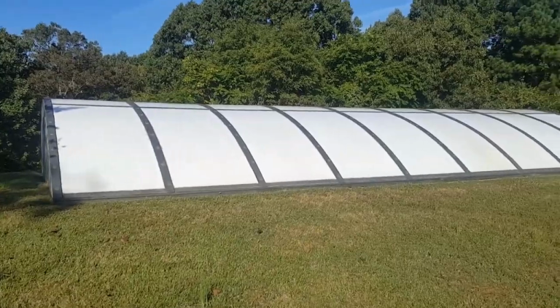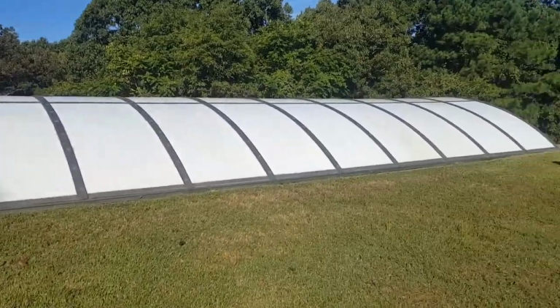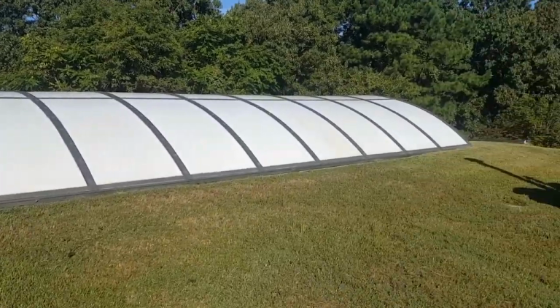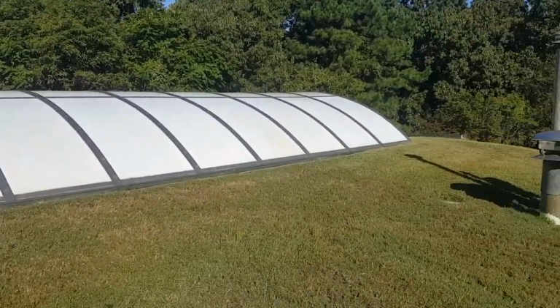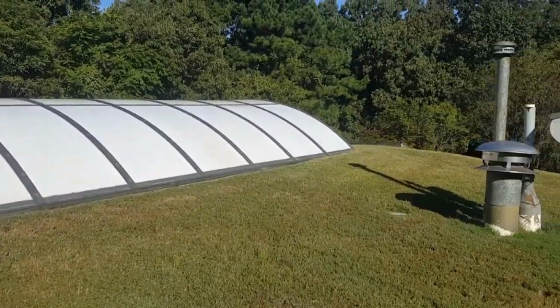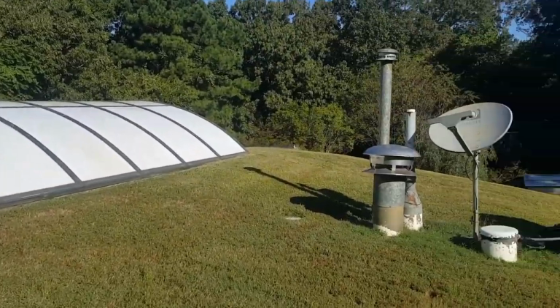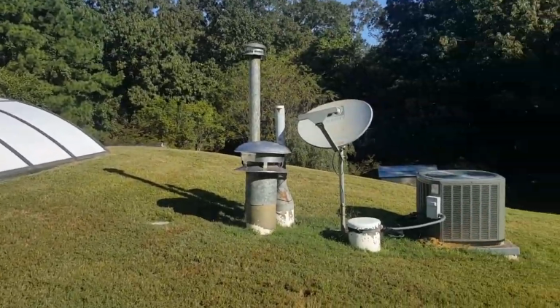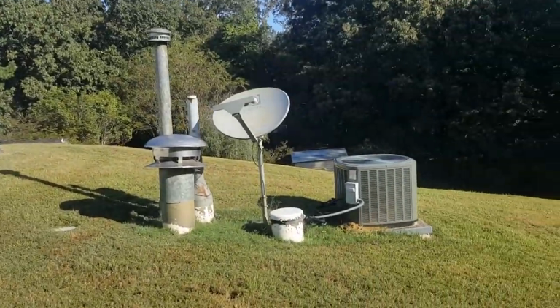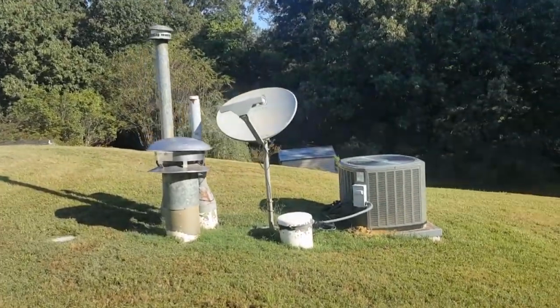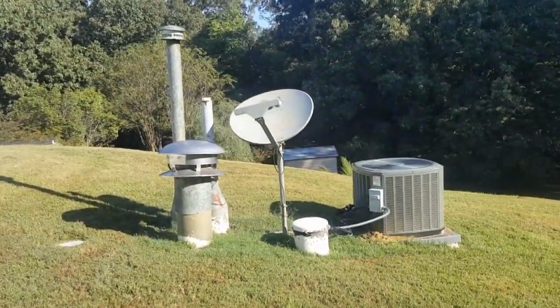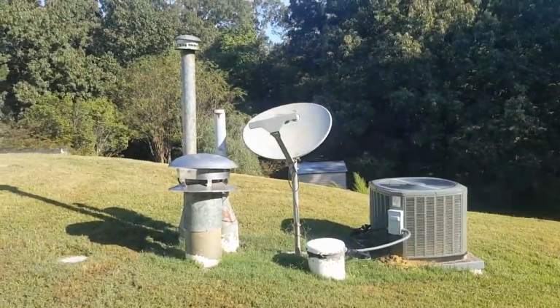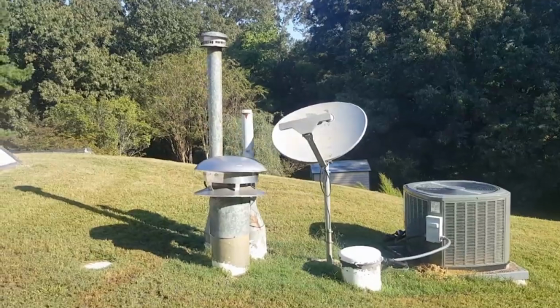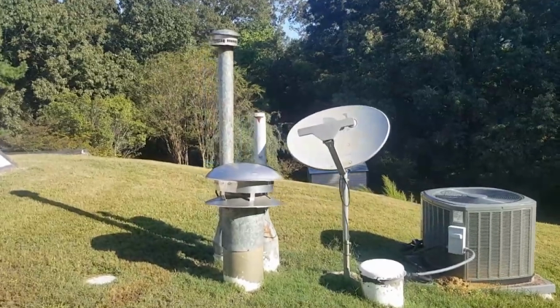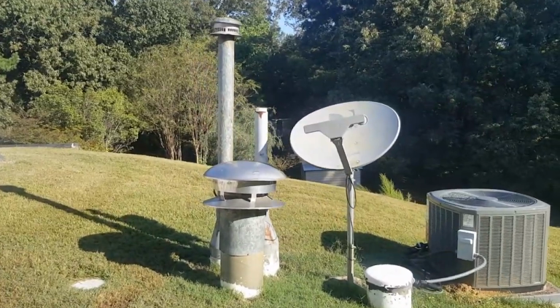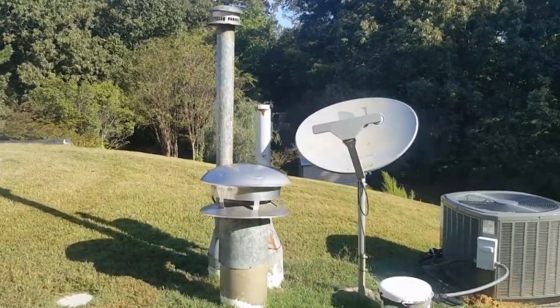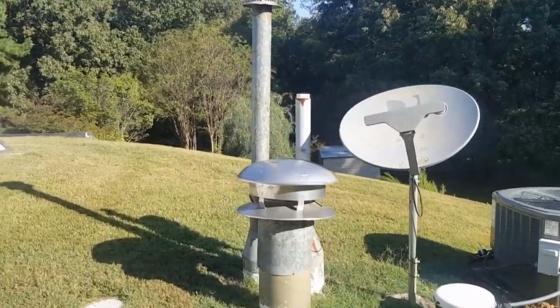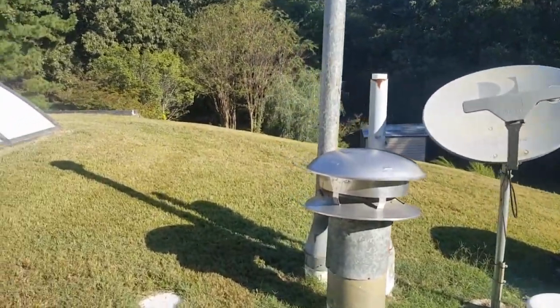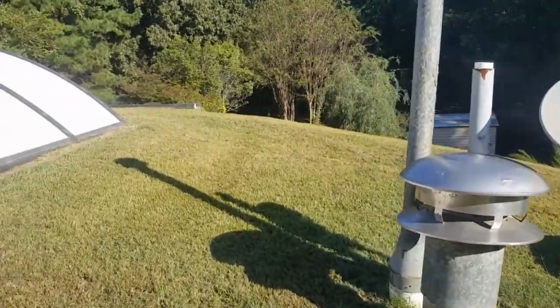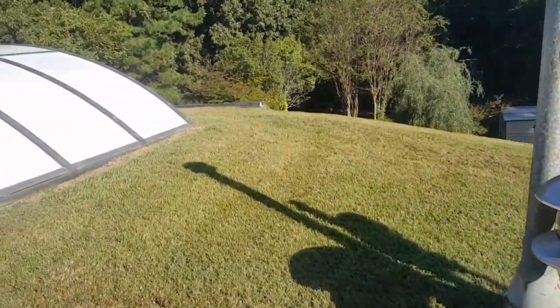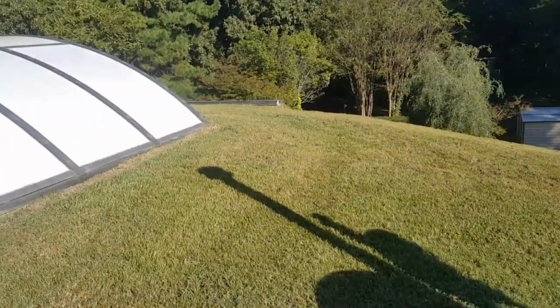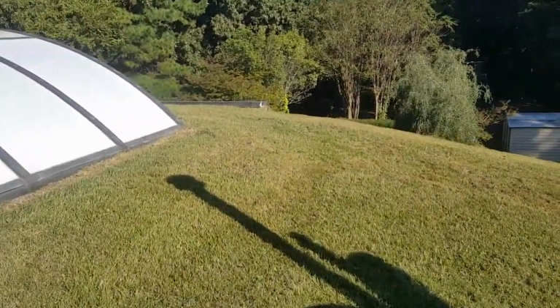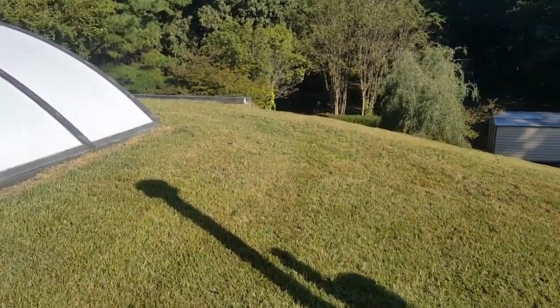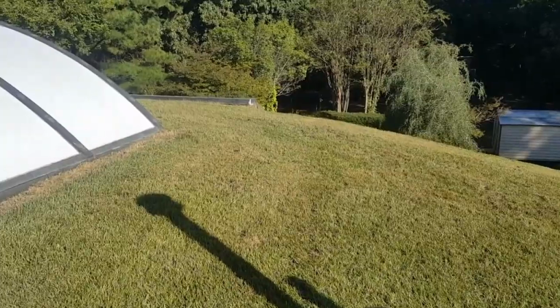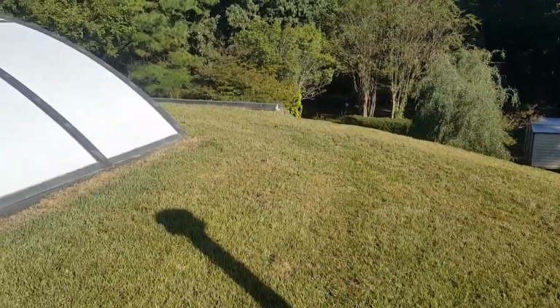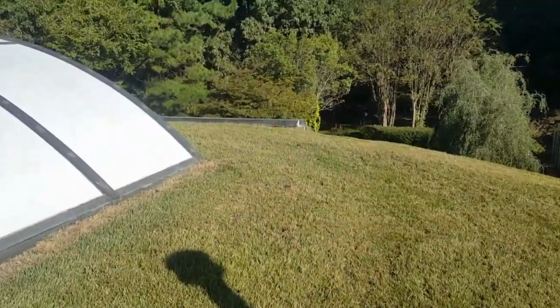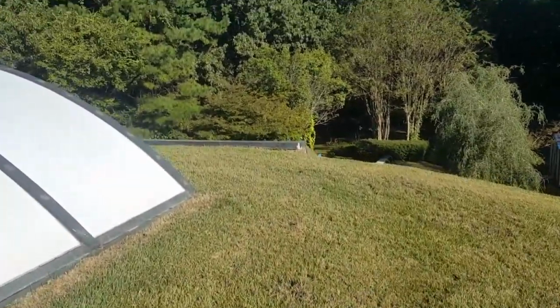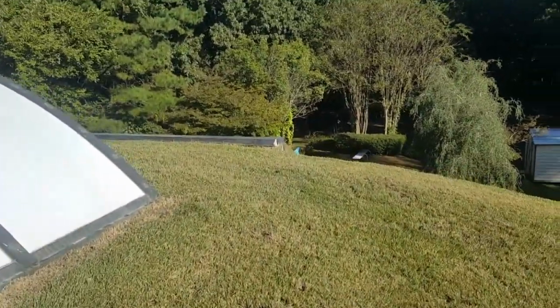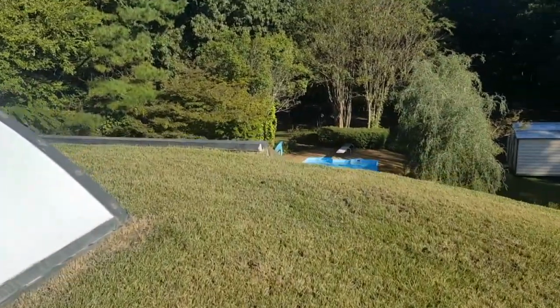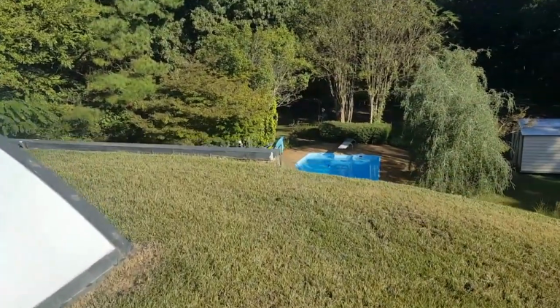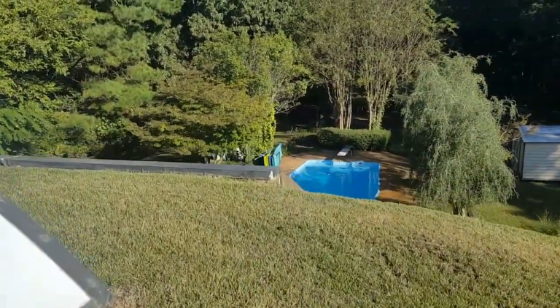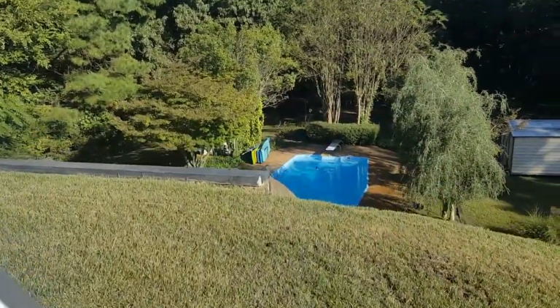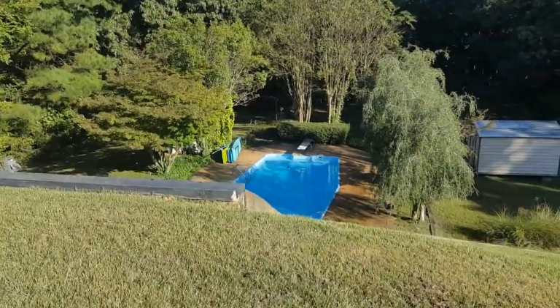I'm actually standing on their roof. Here's all of their air conditioning units, DirecTV and stuff. I'm standing on top of the house — isn't that crazy? They've got a pool in the backyard.